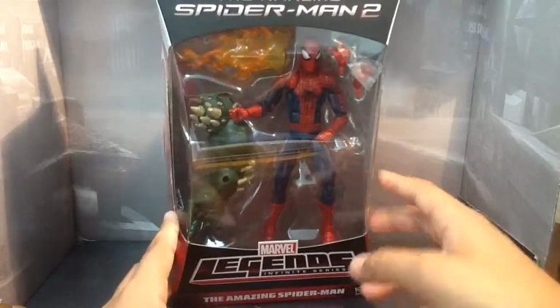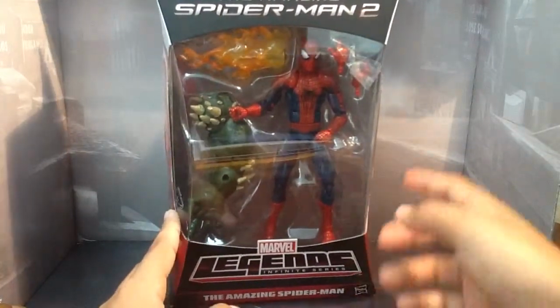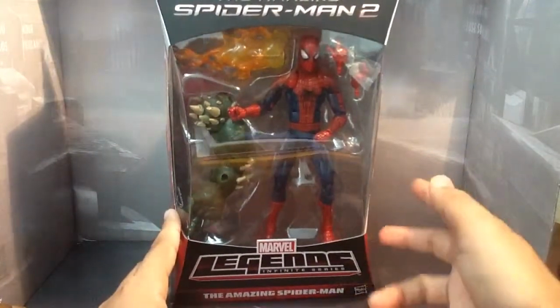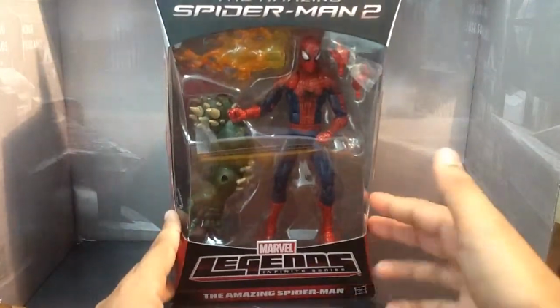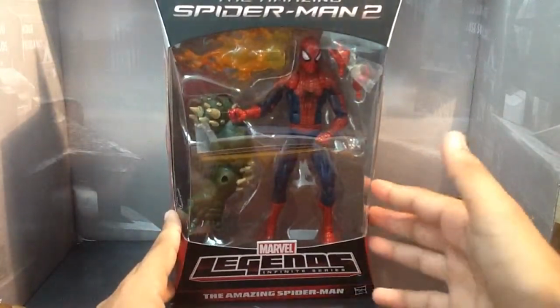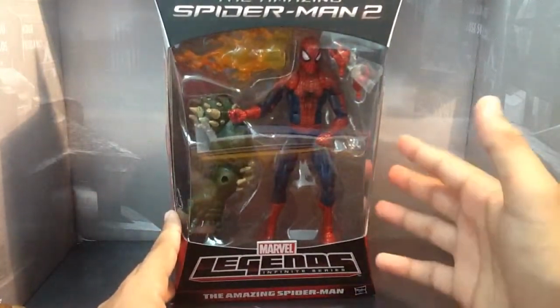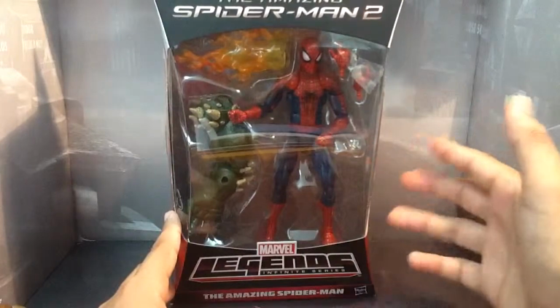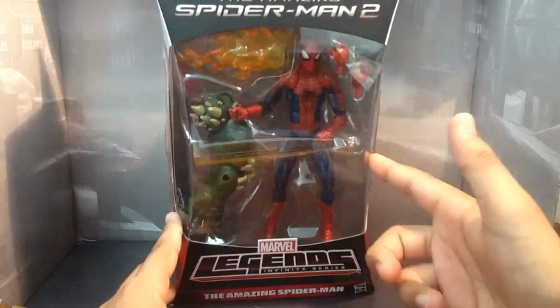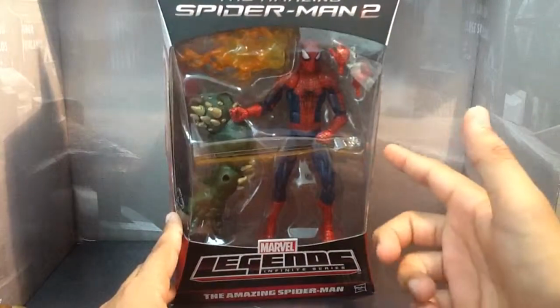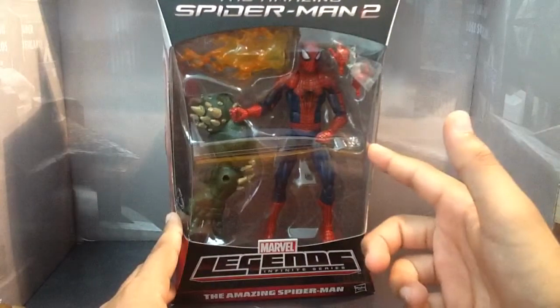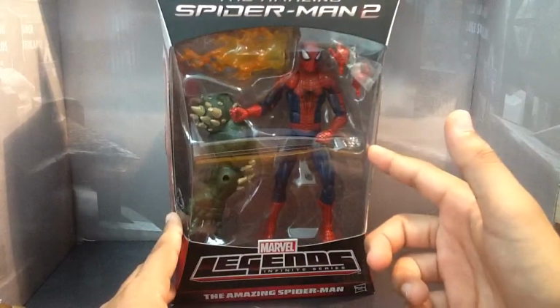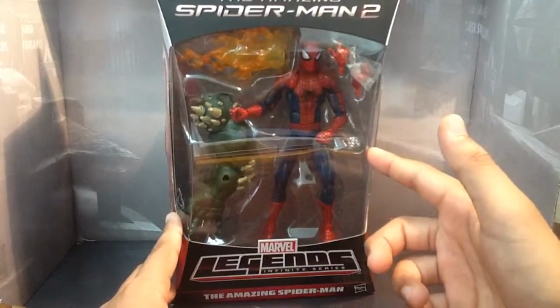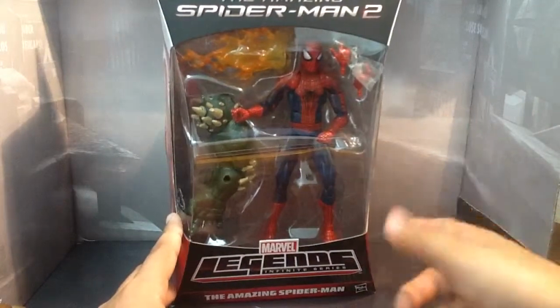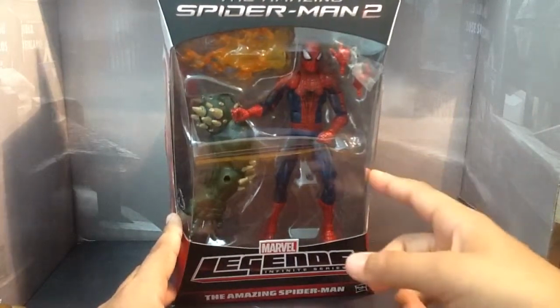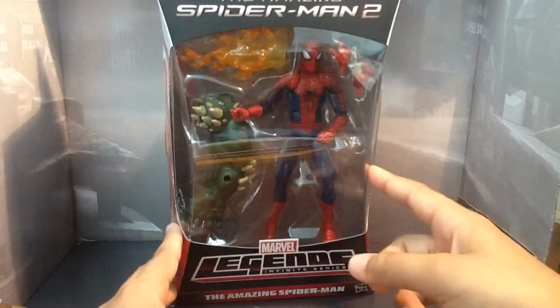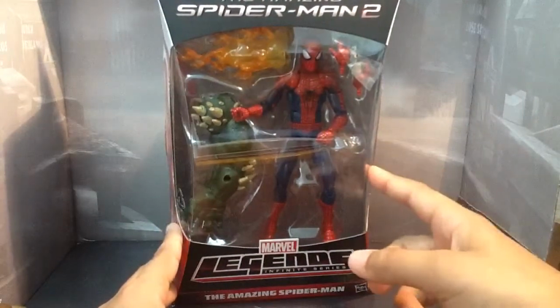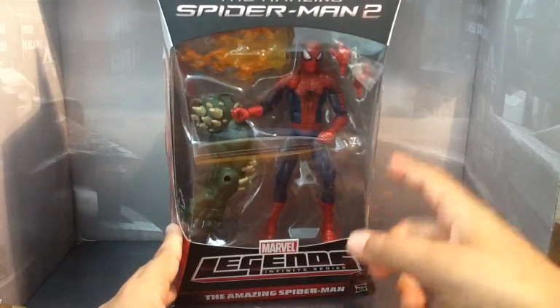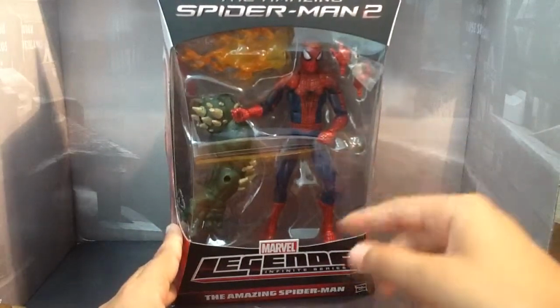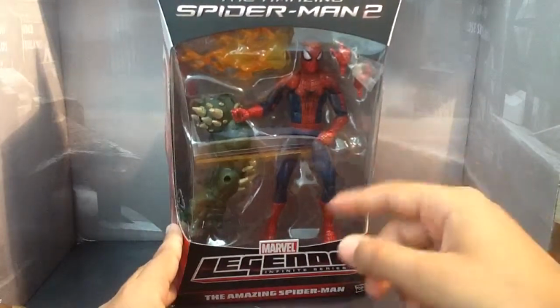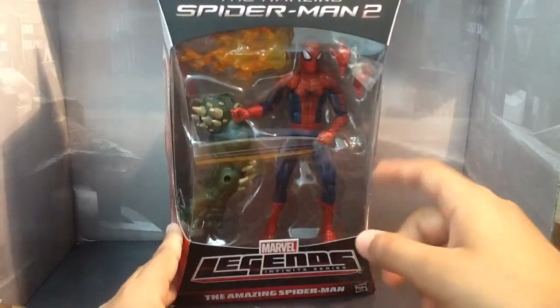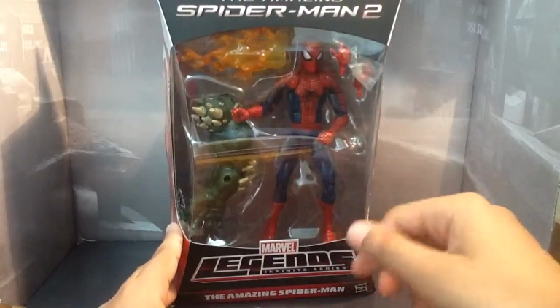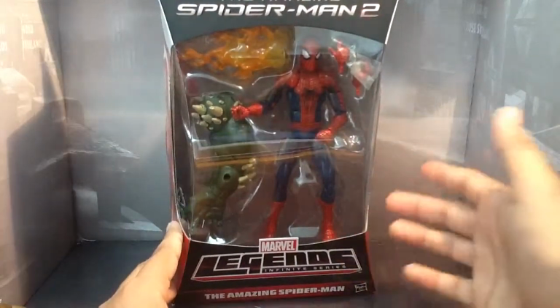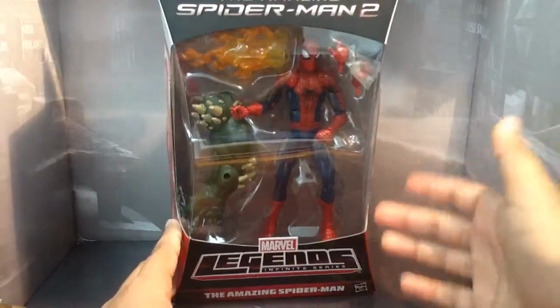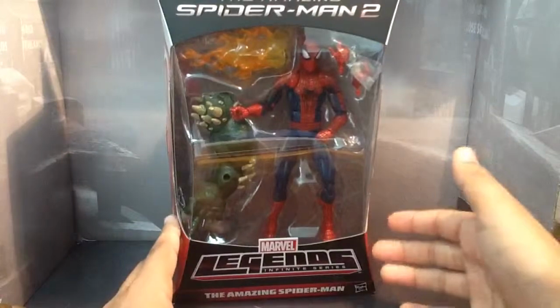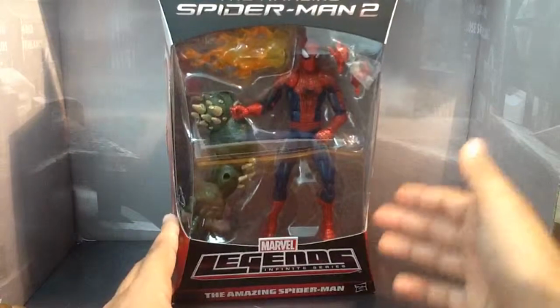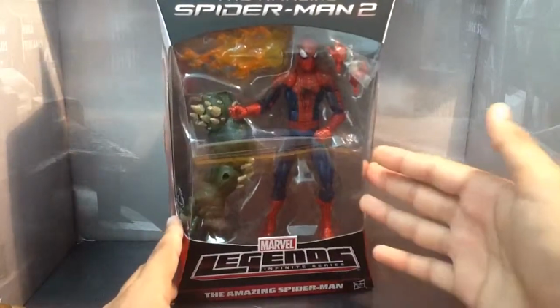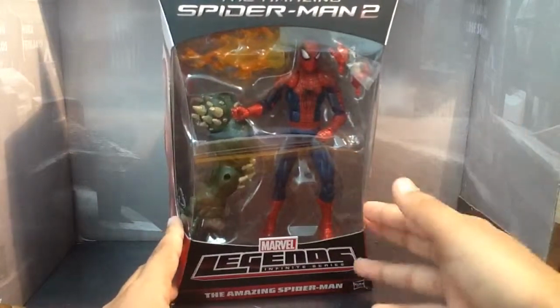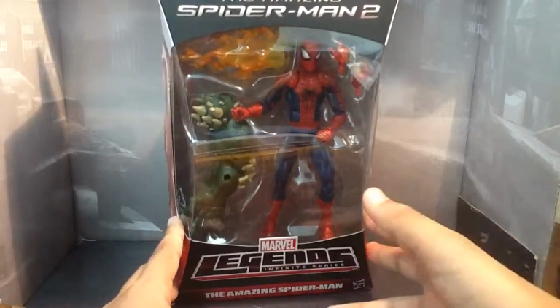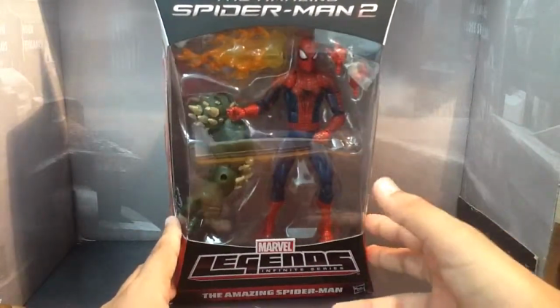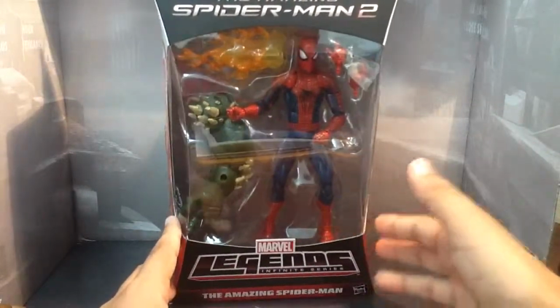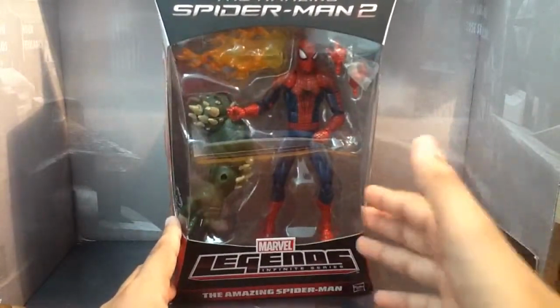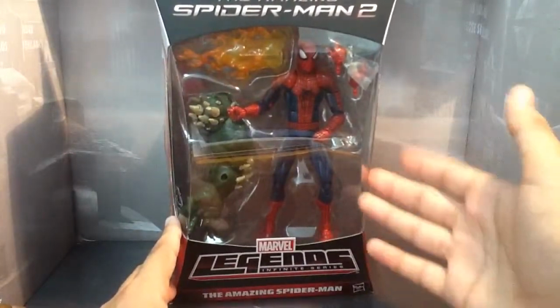I am late on reviewing this. I reviewed this yesterday, the file got deleted, and I had to re-film this again. So I'm re-filming it now.